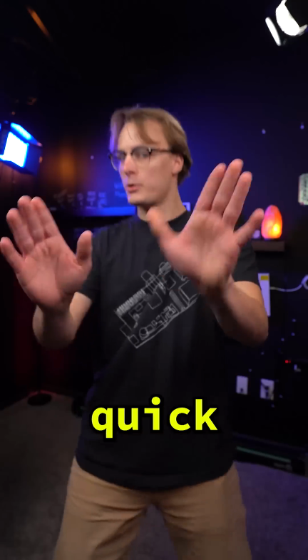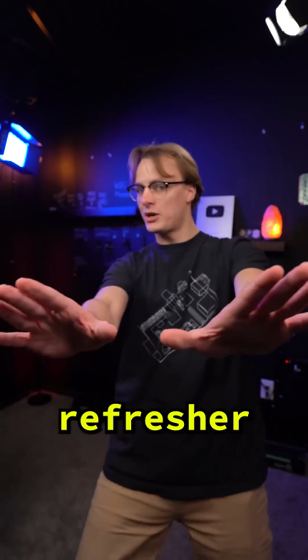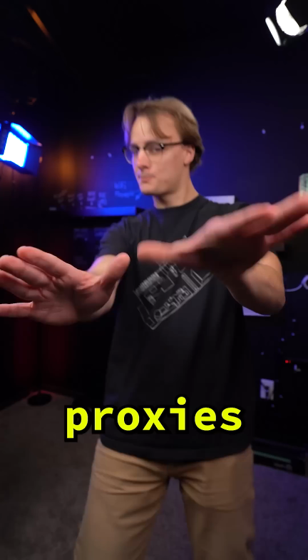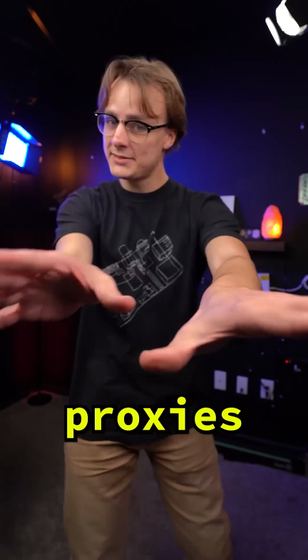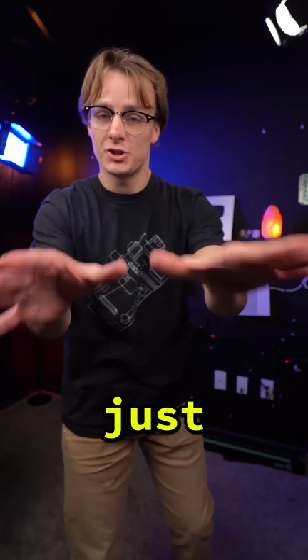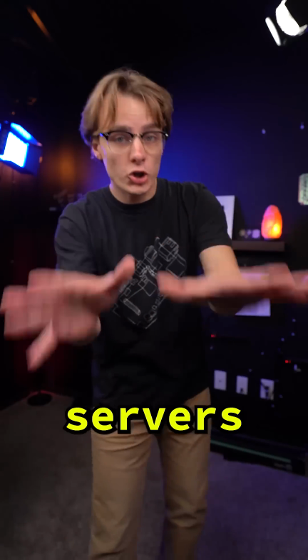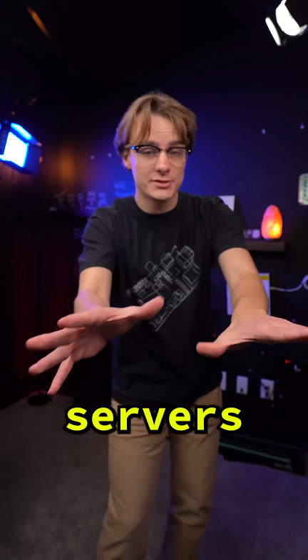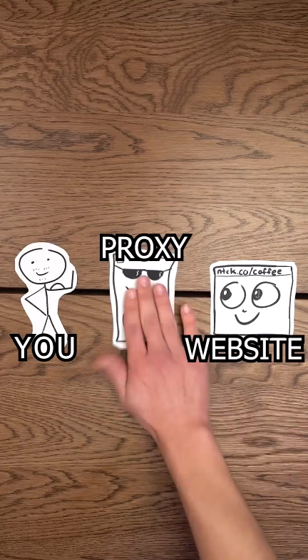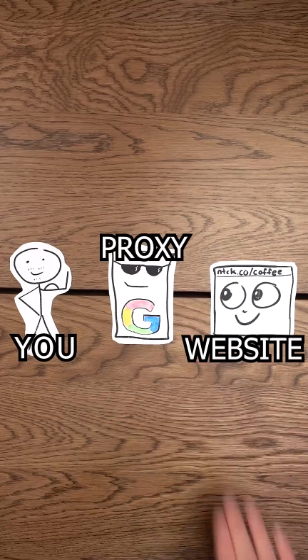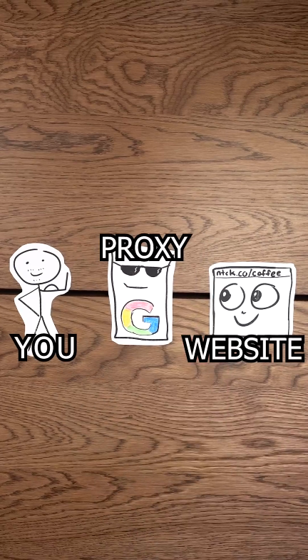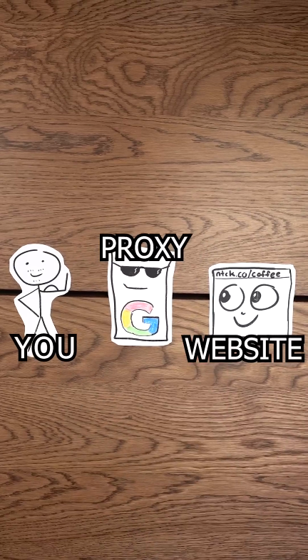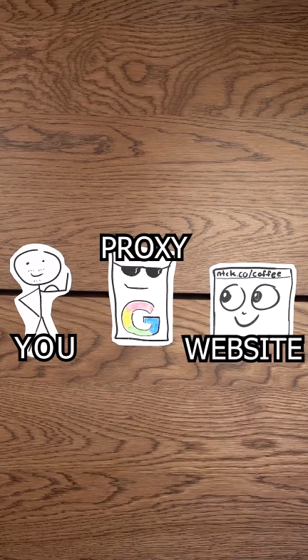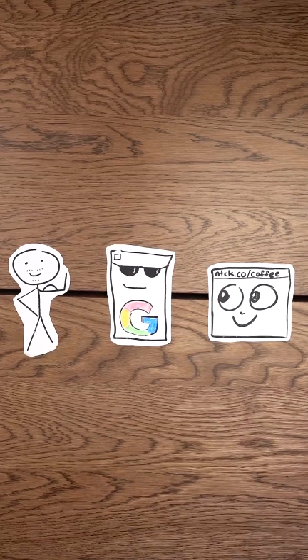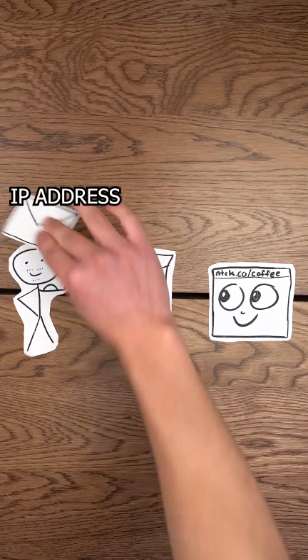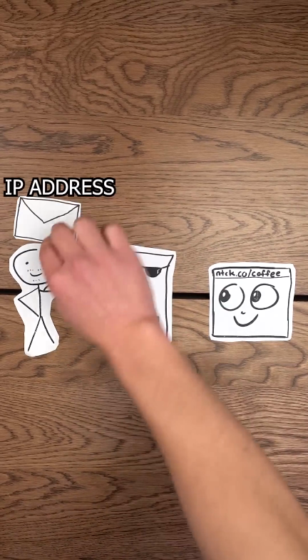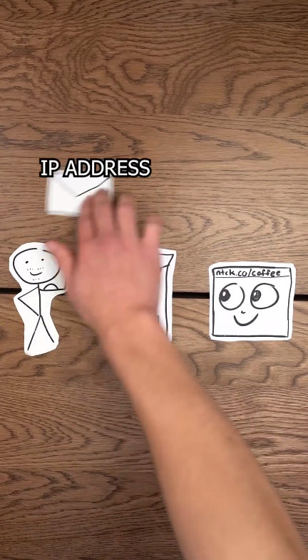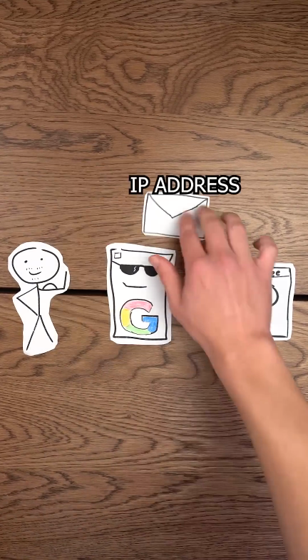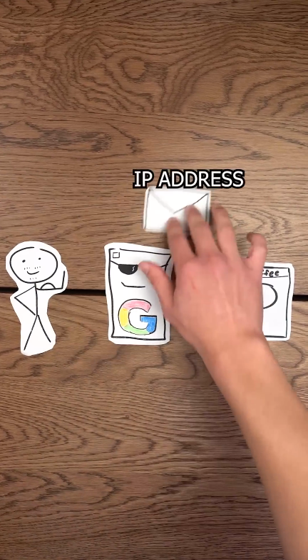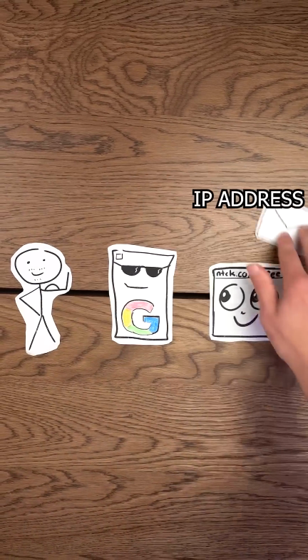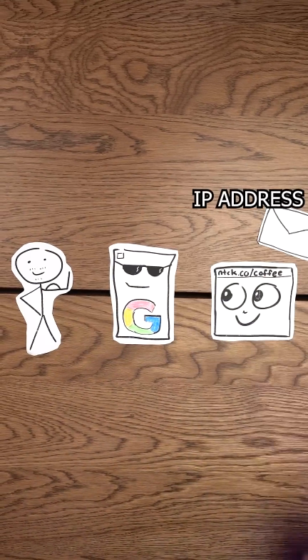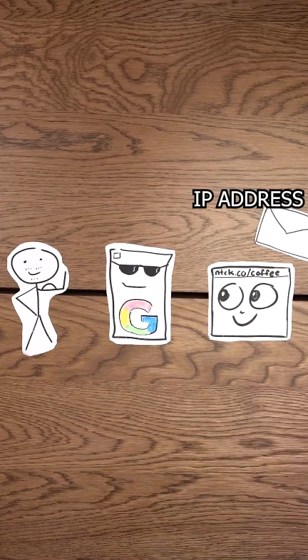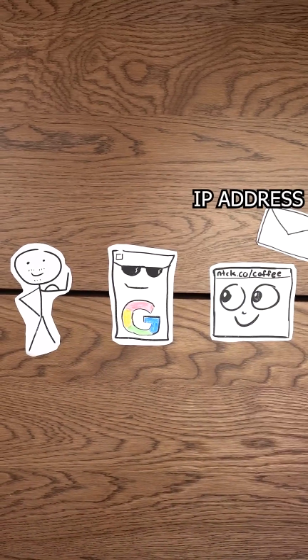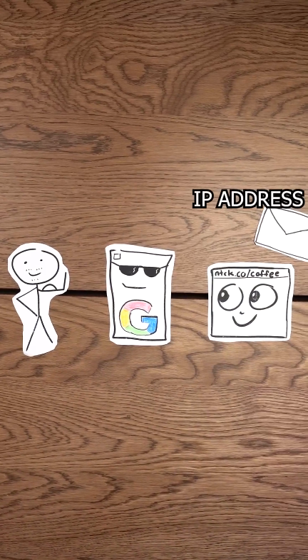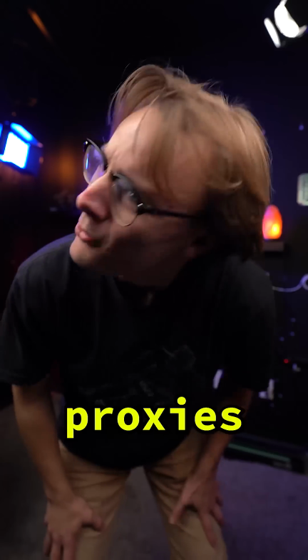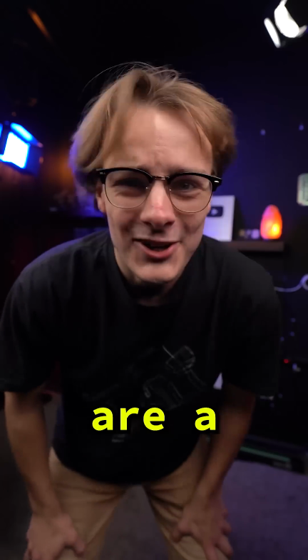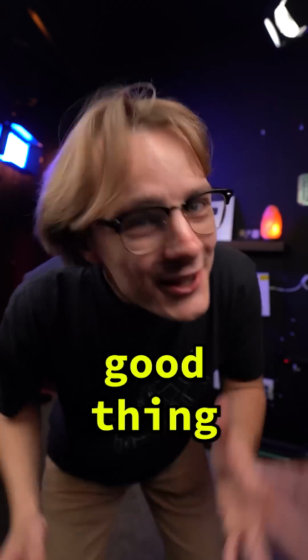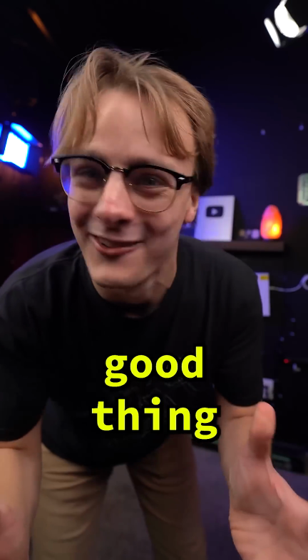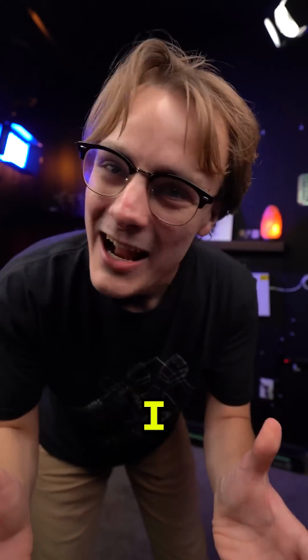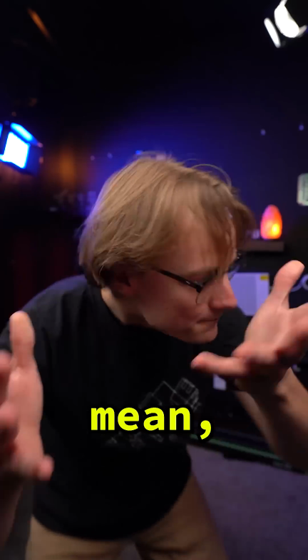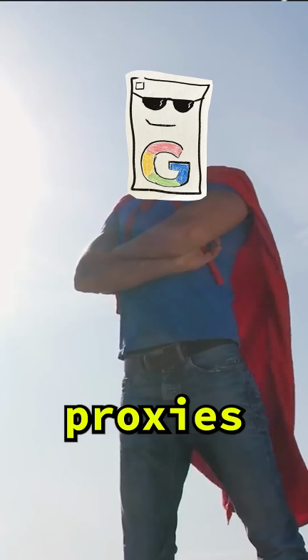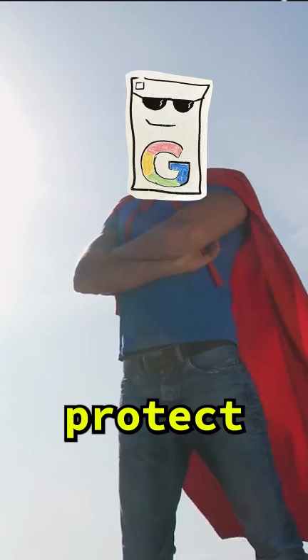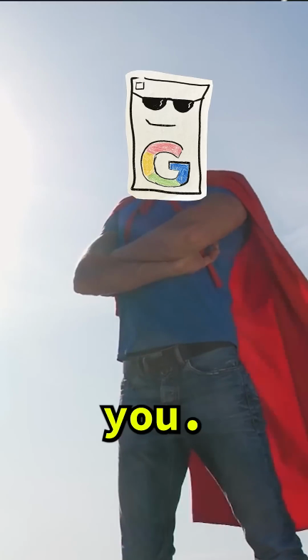Quick refresher: proxies are just servers that stand between you and the website you're visiting, so that those websites don't see any of your private information. So proxies are a good thing, right? Proxies protect you.